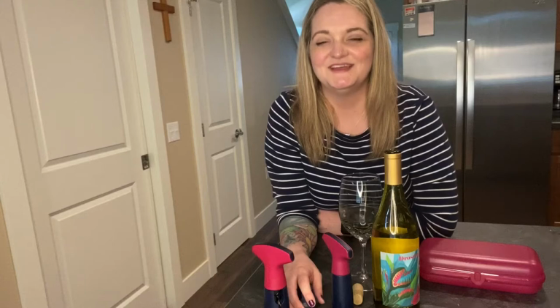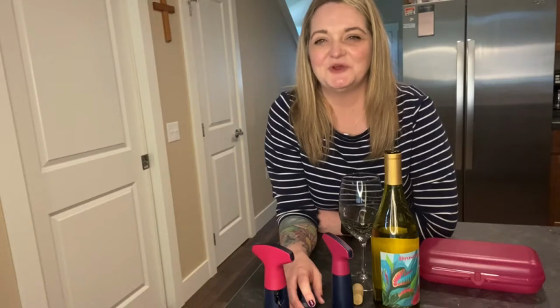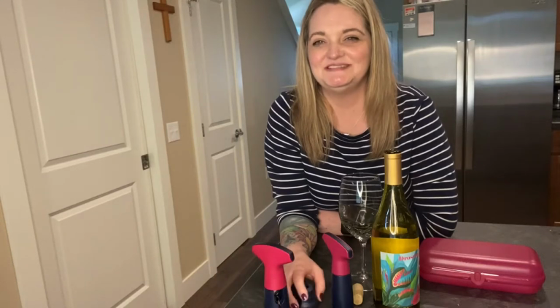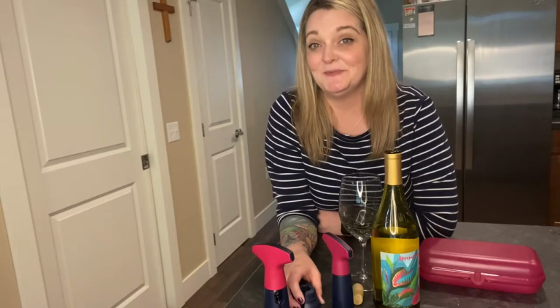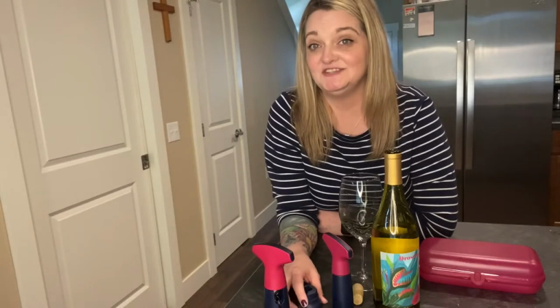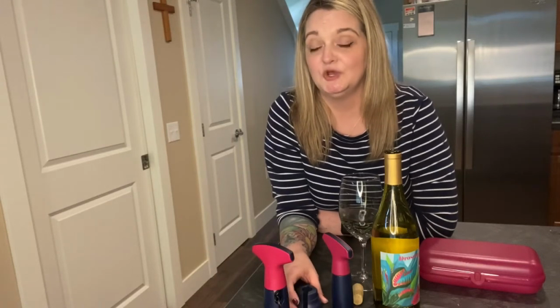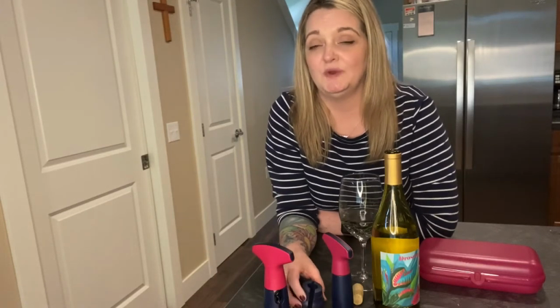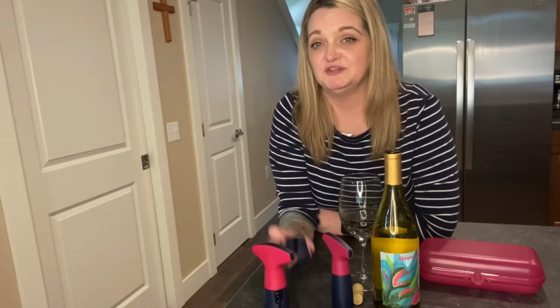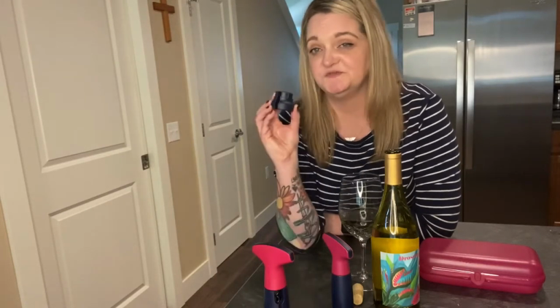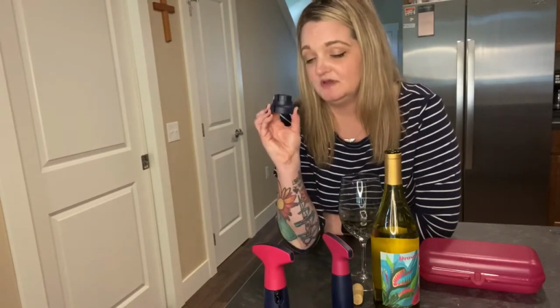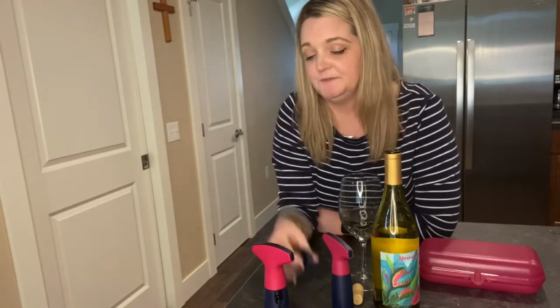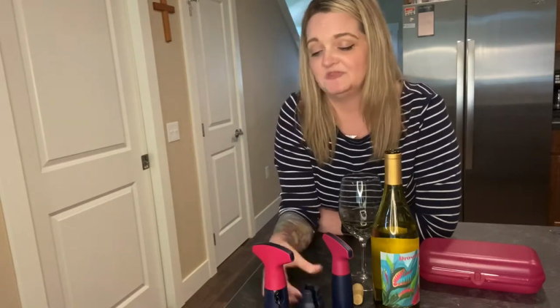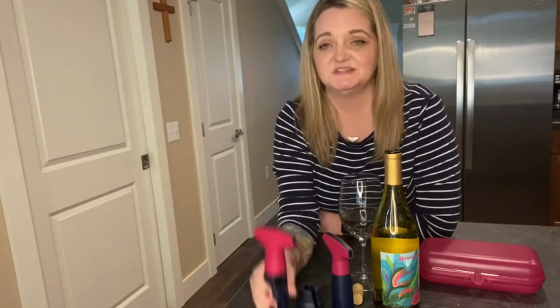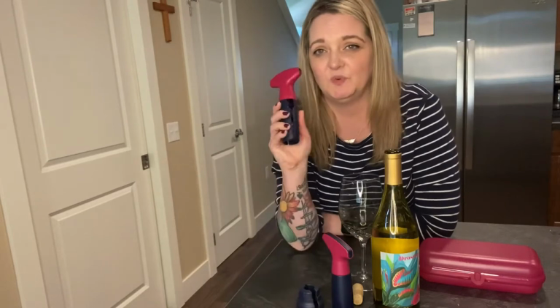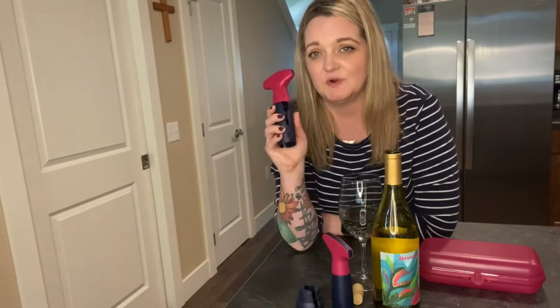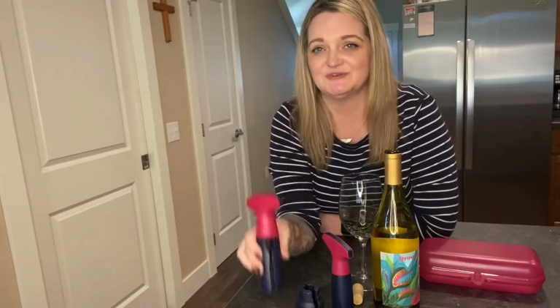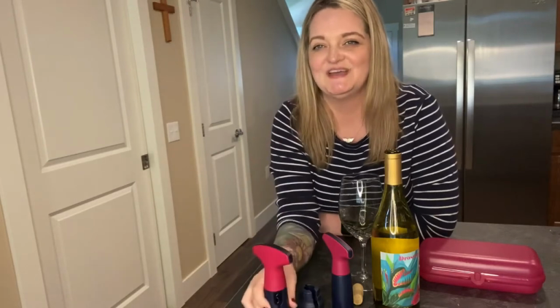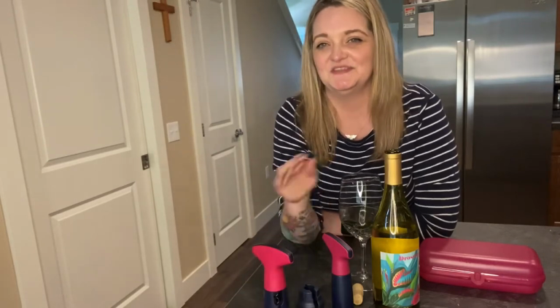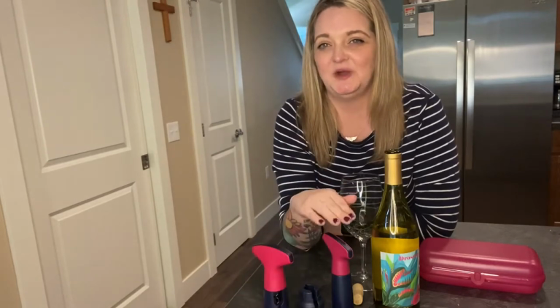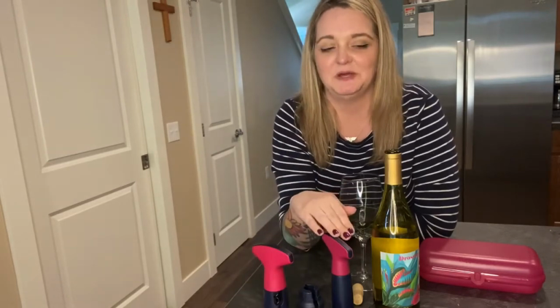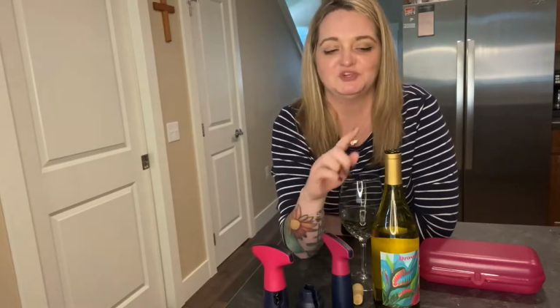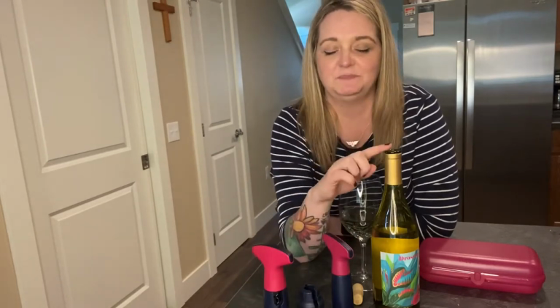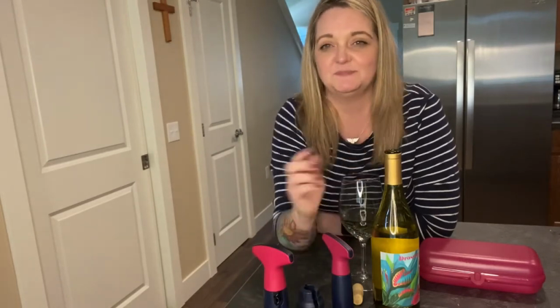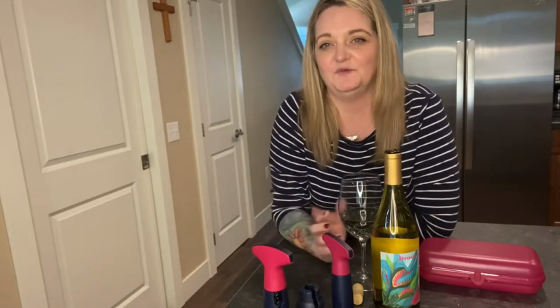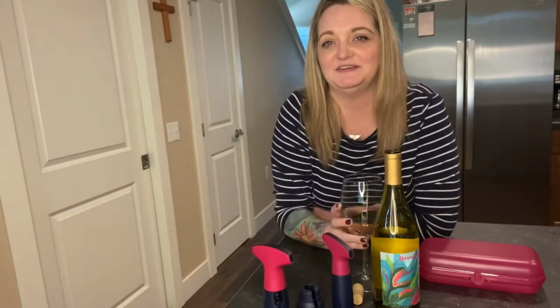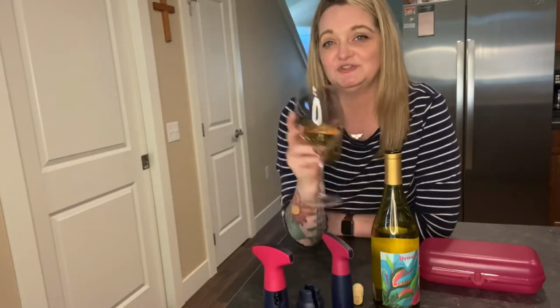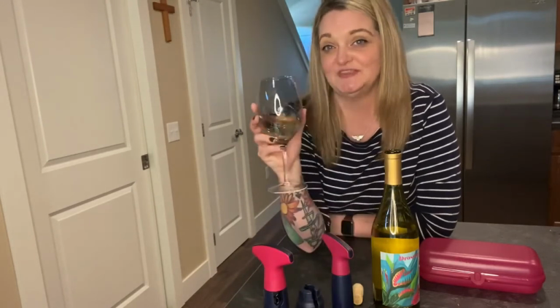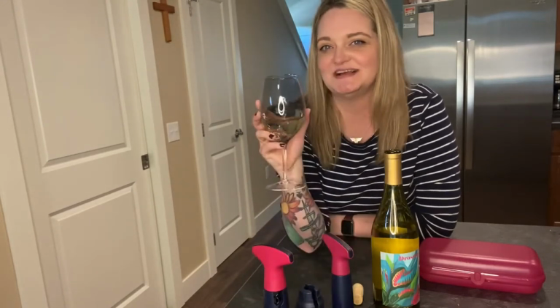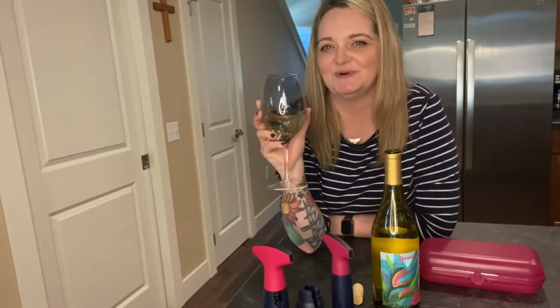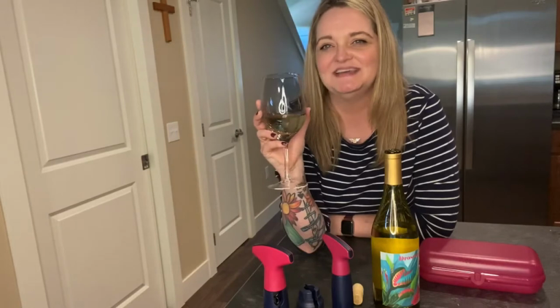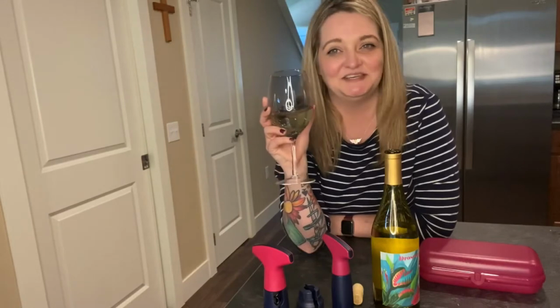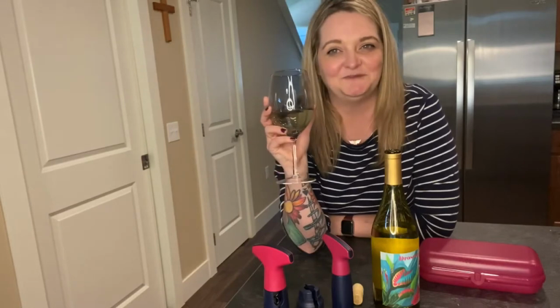Join me today in my kitchen when I use this foil cutter, this Tupperware corkscrew, and this wine pump to open up this bottle of wine to enjoy this glass of wine. See you in a few.